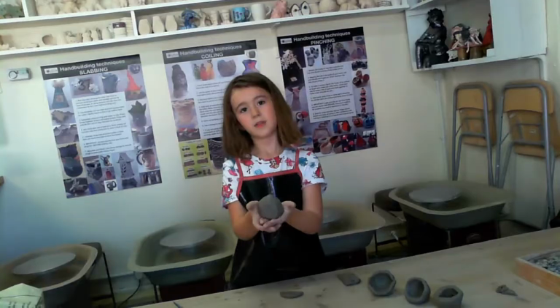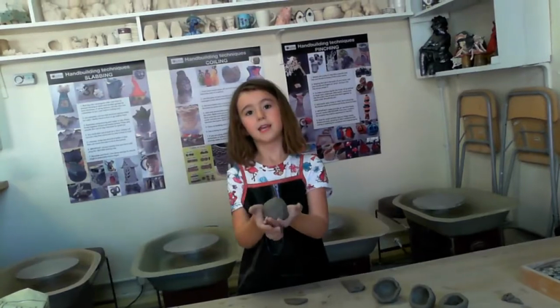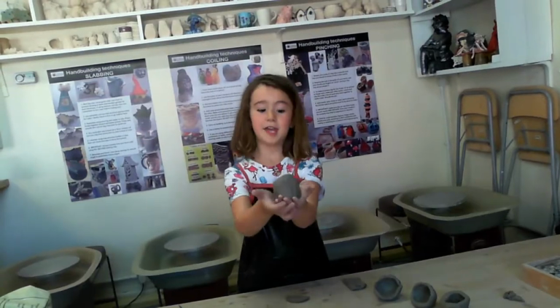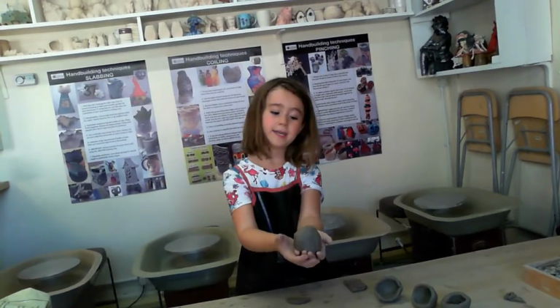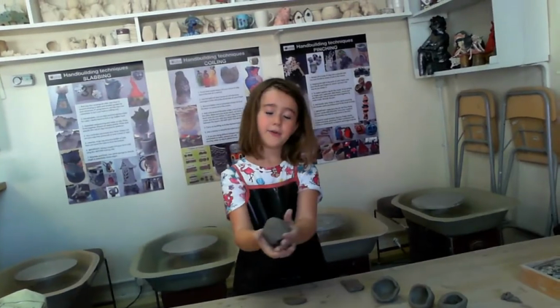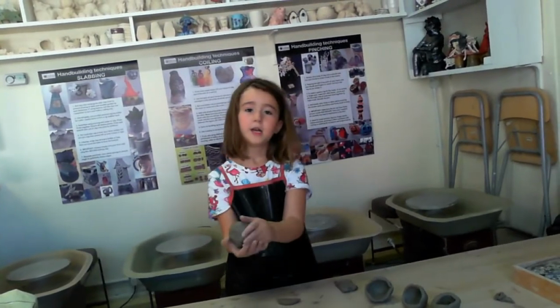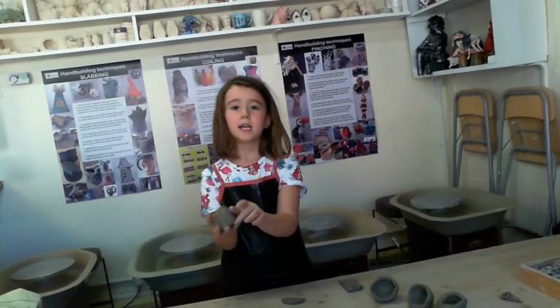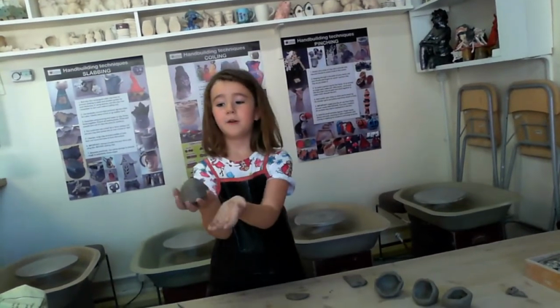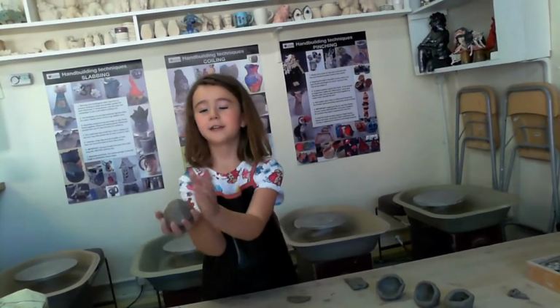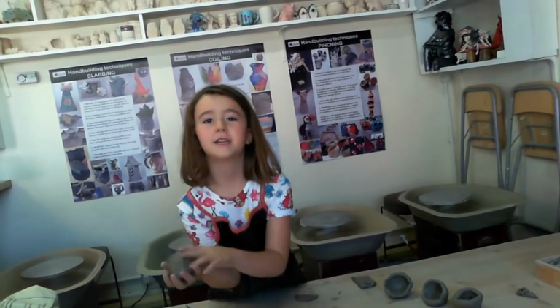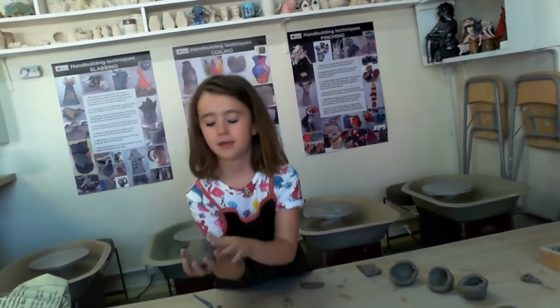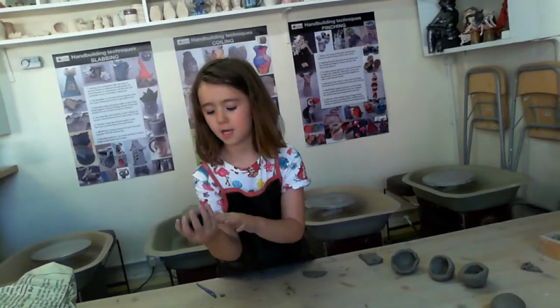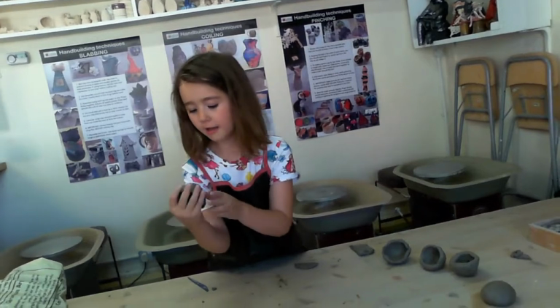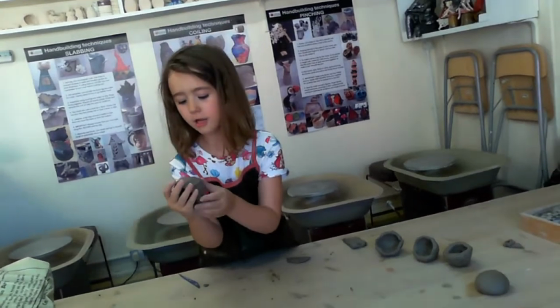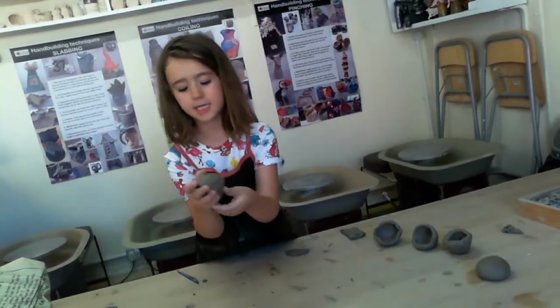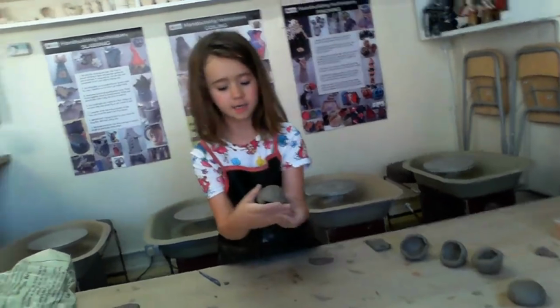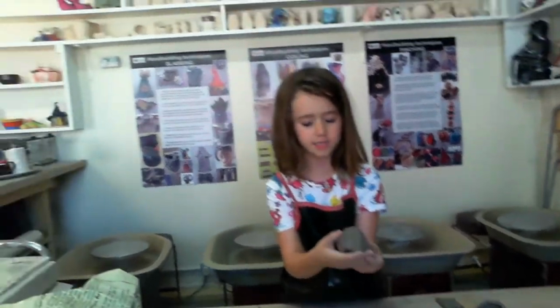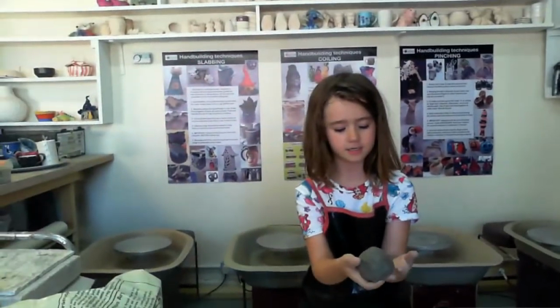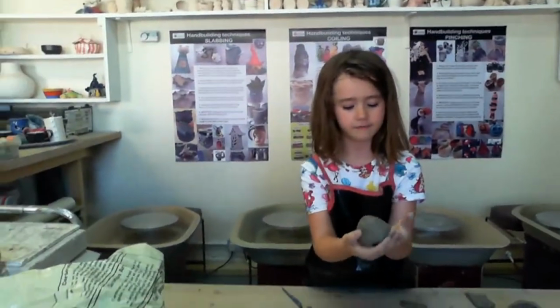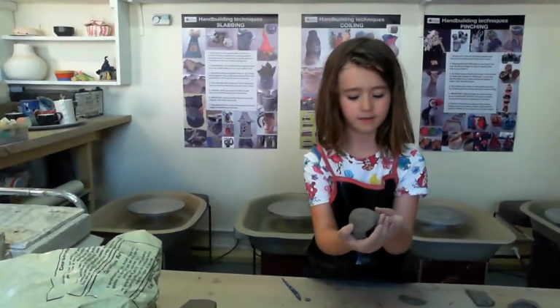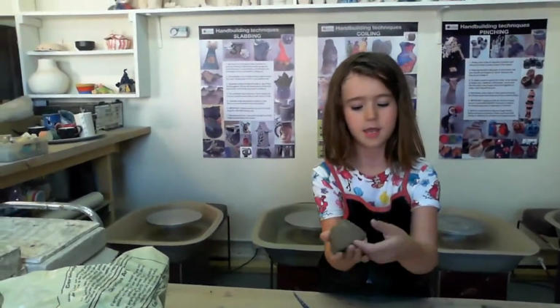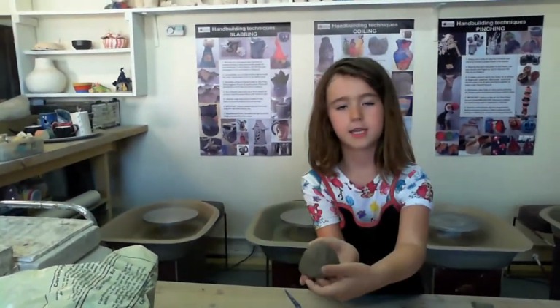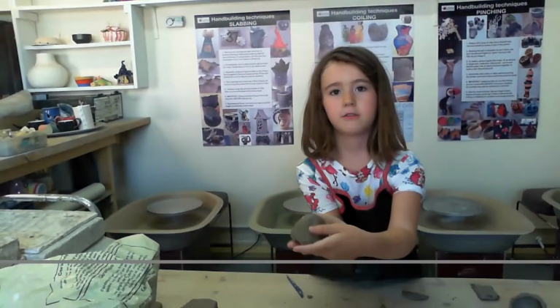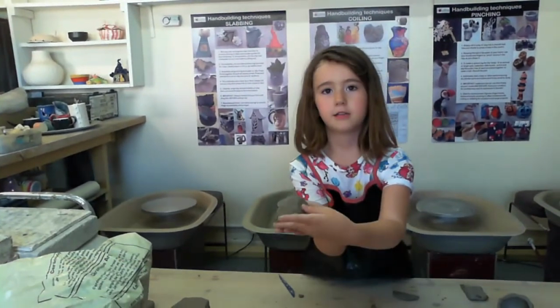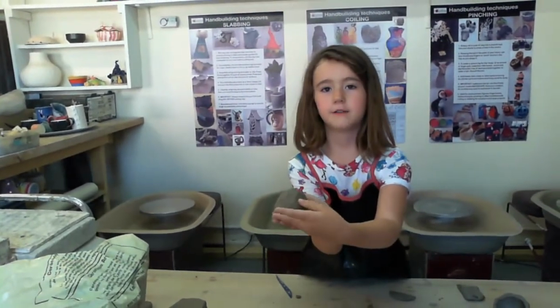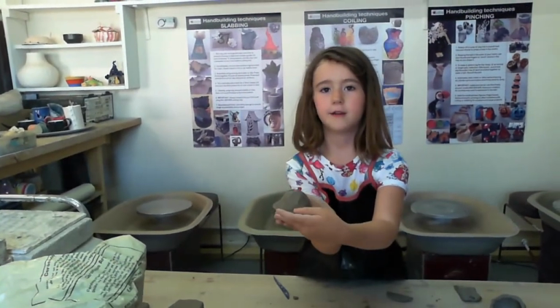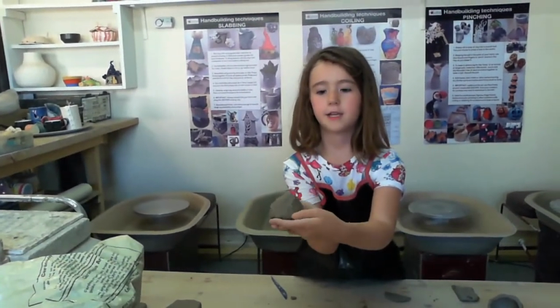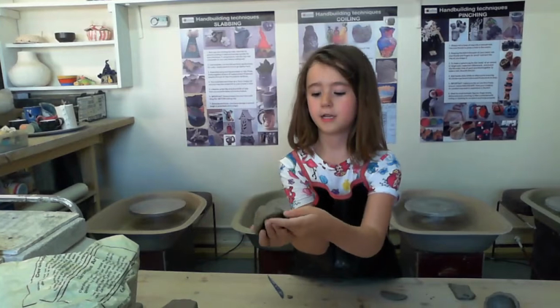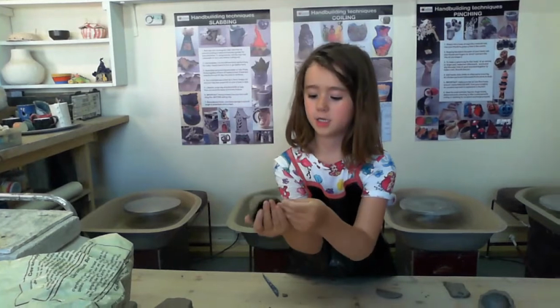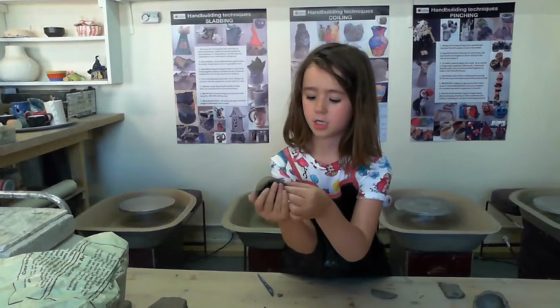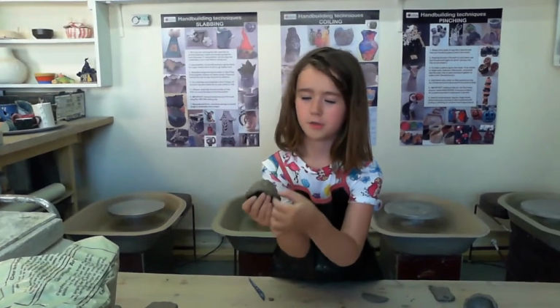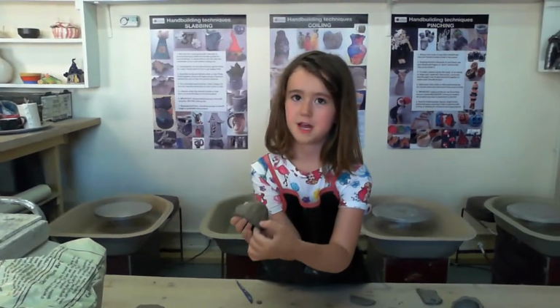Now there we go — a perfect fish head. I outlined the eyes; got to find them. There's the outline of the eyes, and I just cut out the mouth.